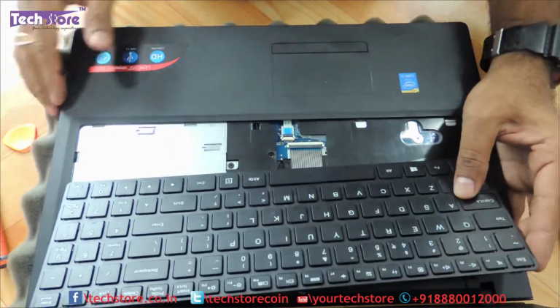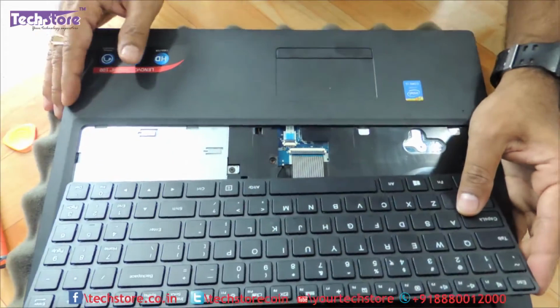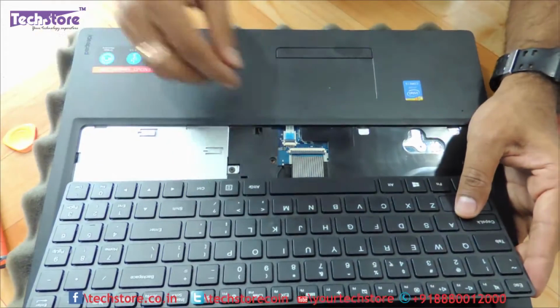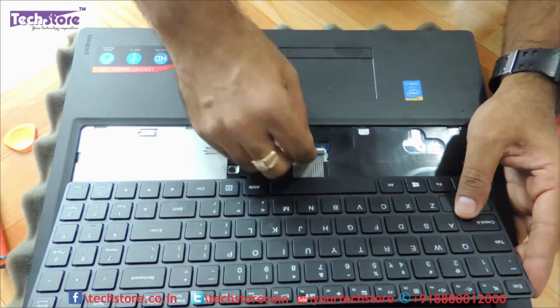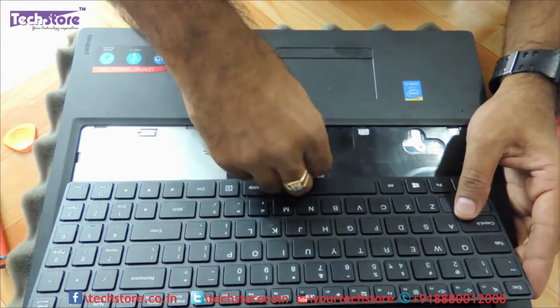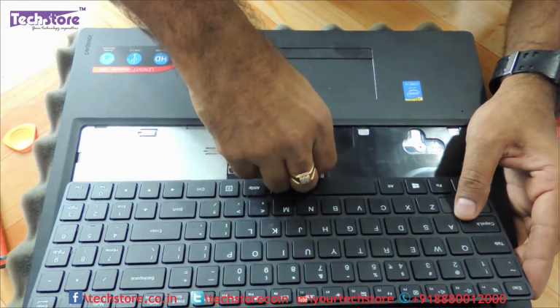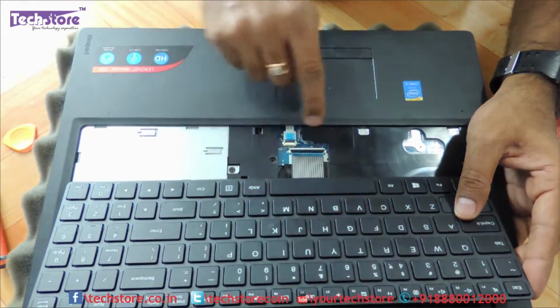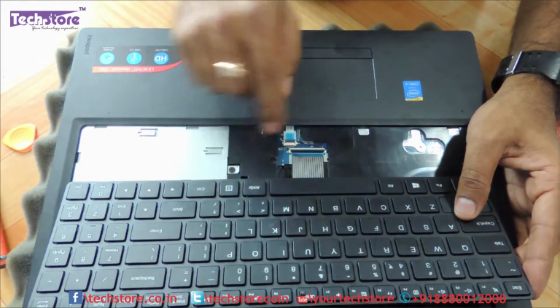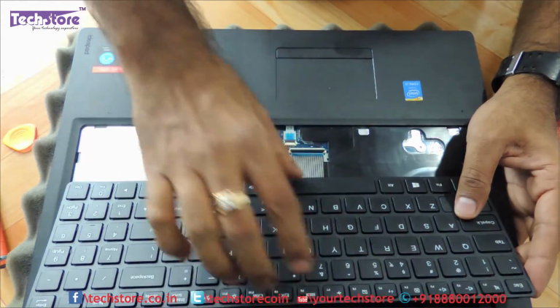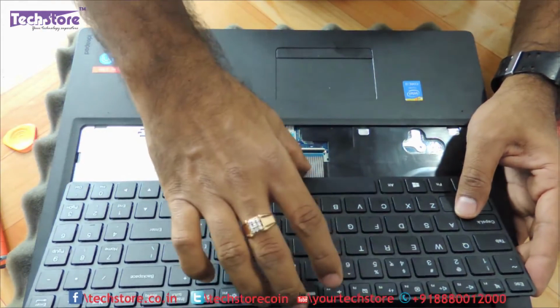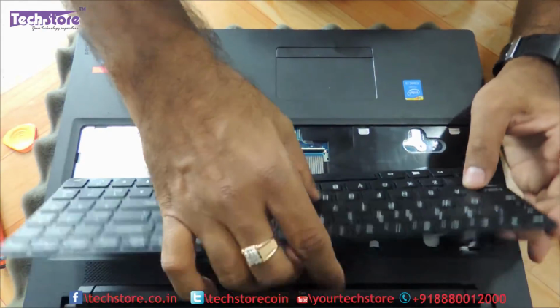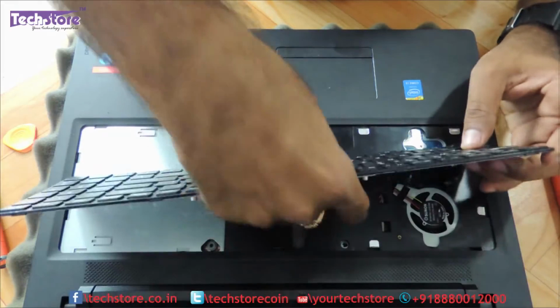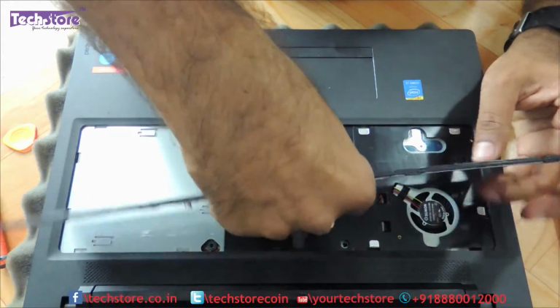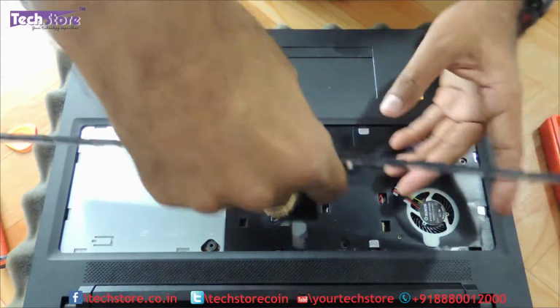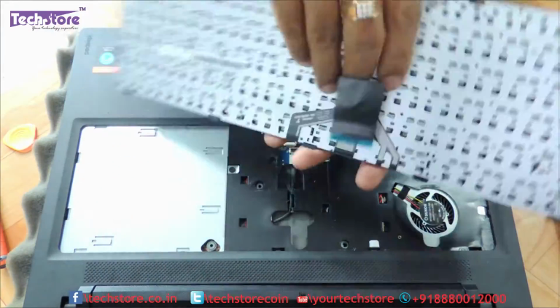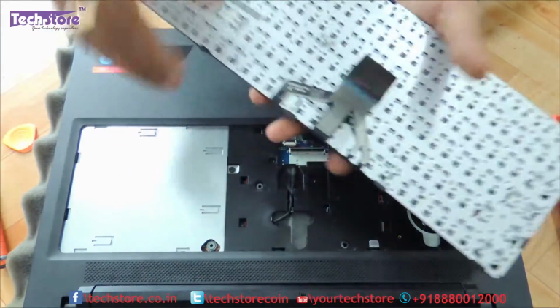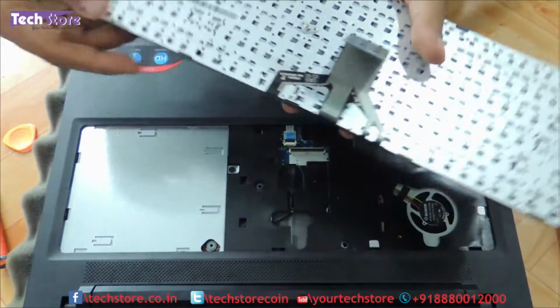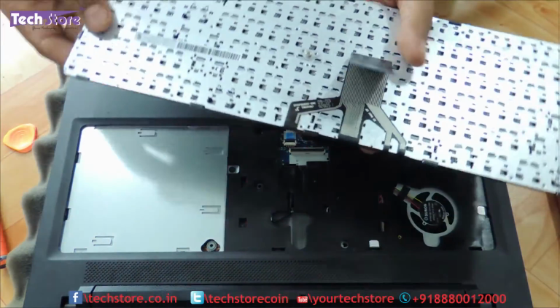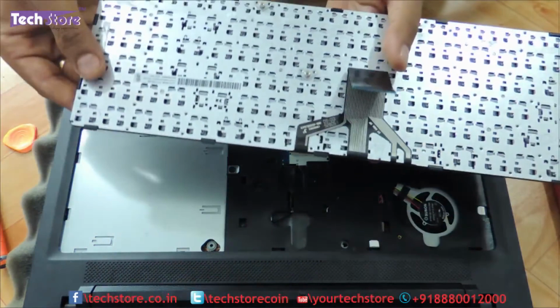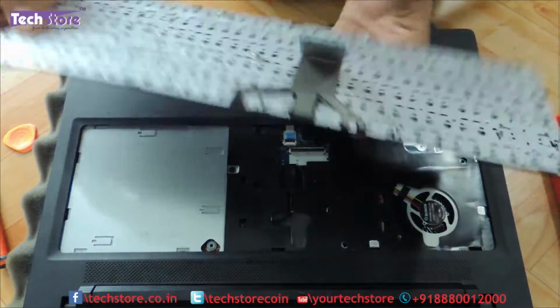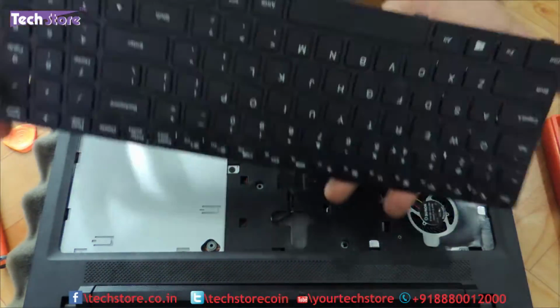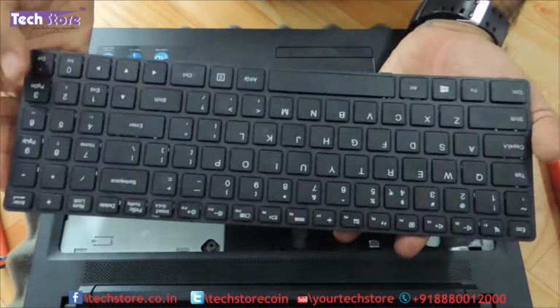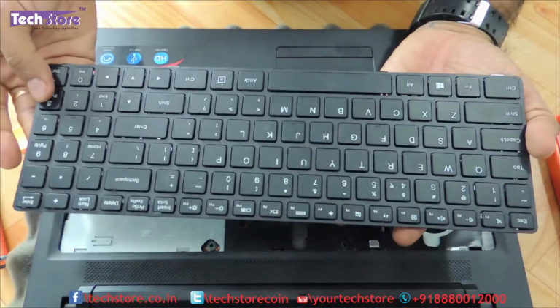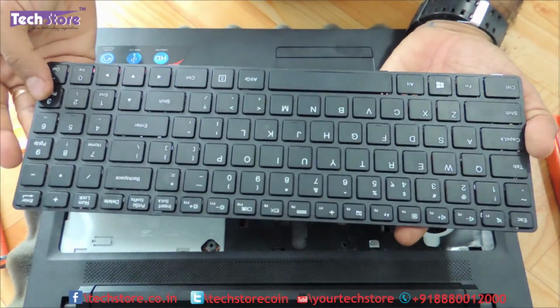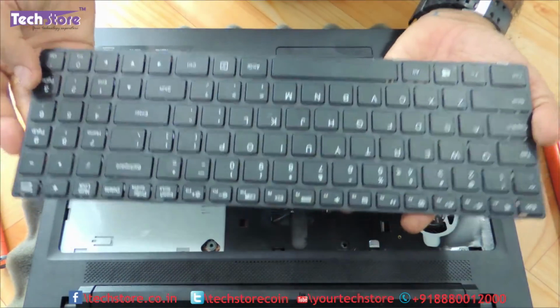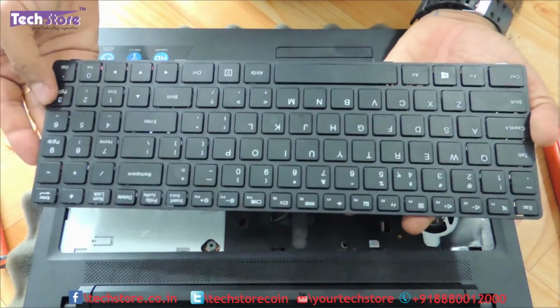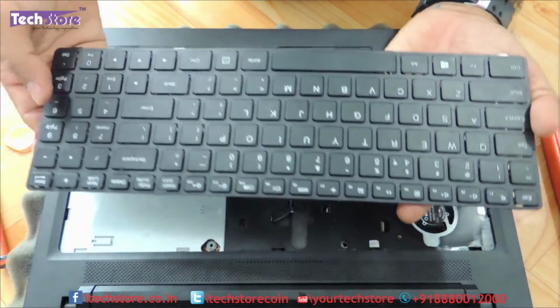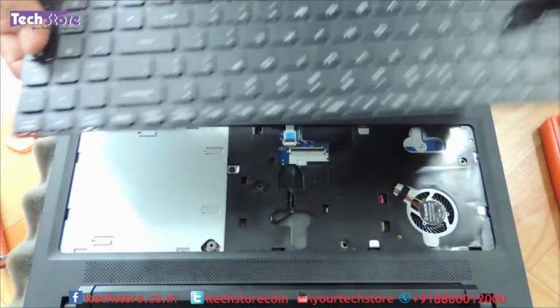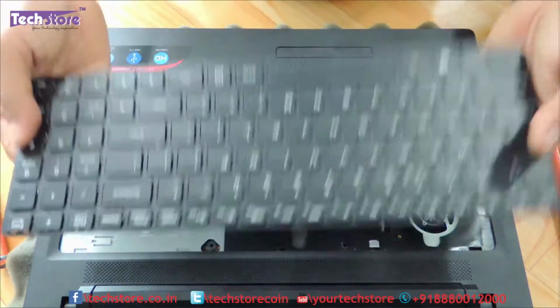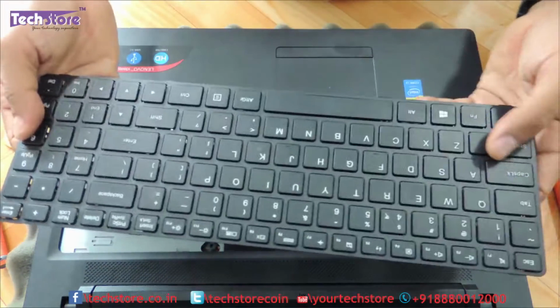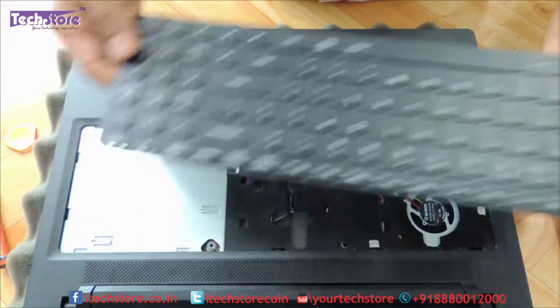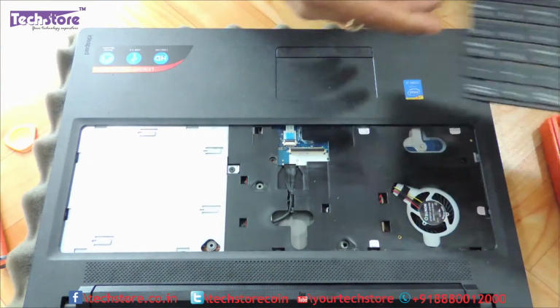Once the keyboard is out, just remove this strip connector. Take a similar keyboard and you can replace the keyboard of the Lenovo IdeaPad 100.